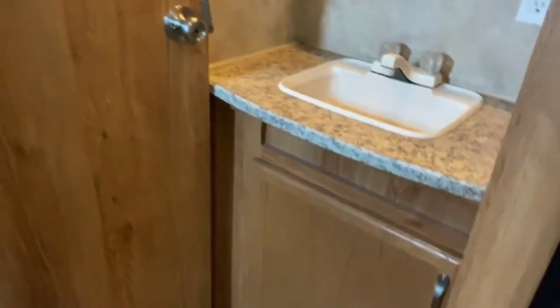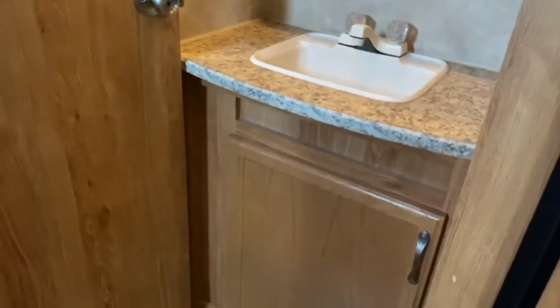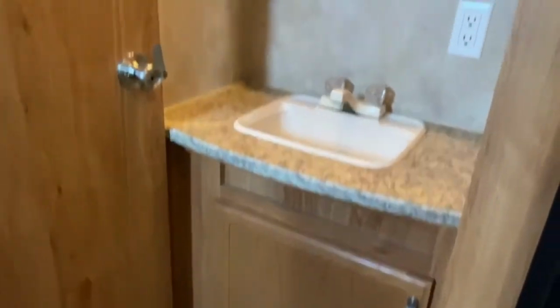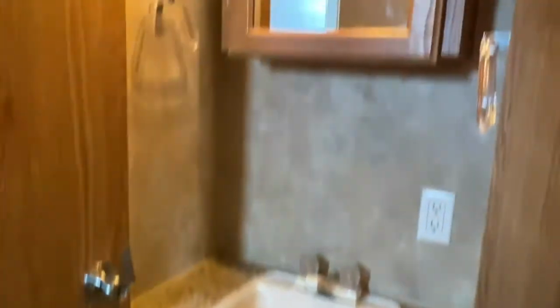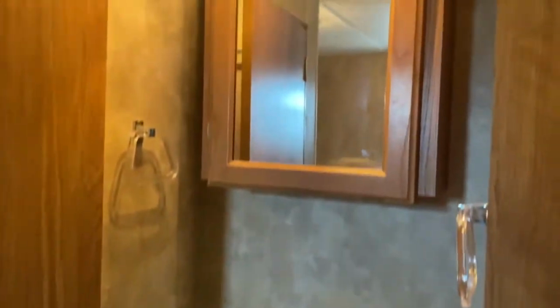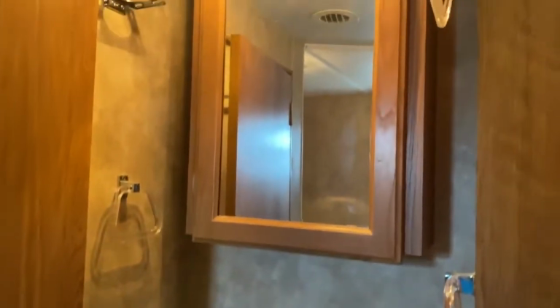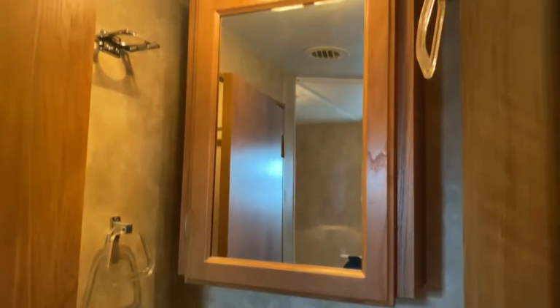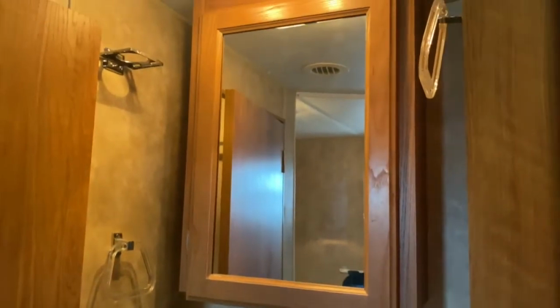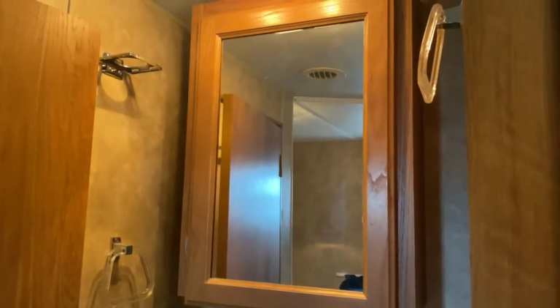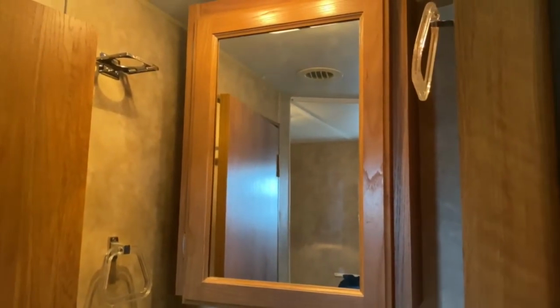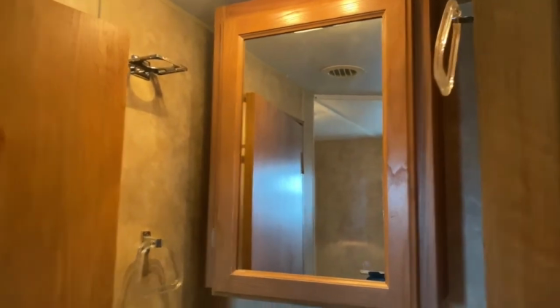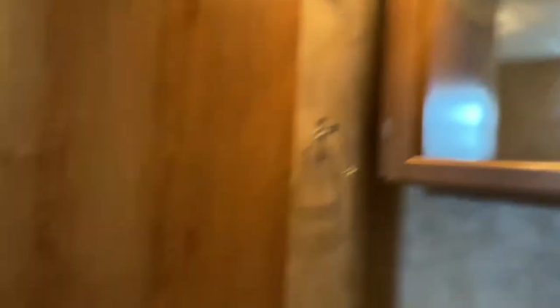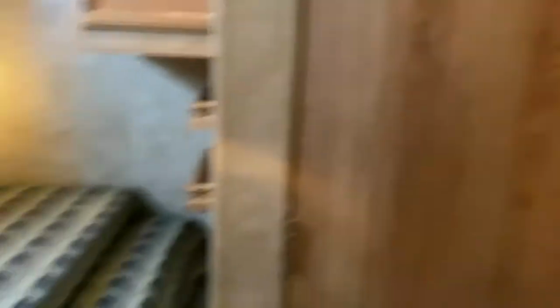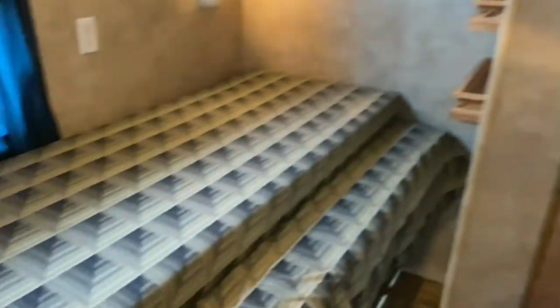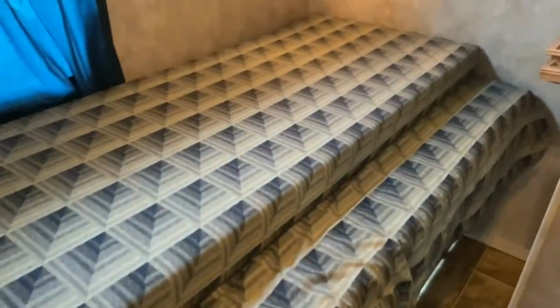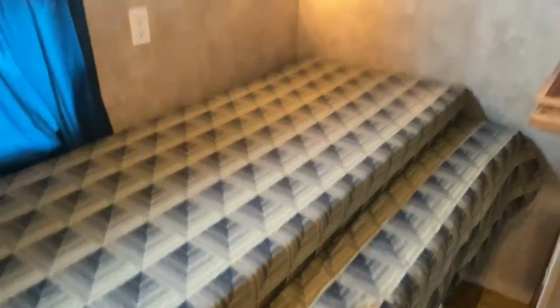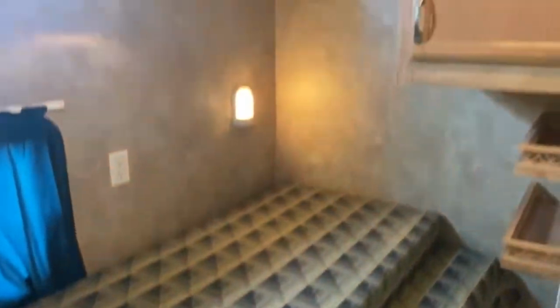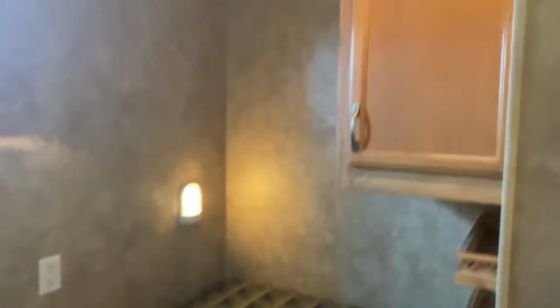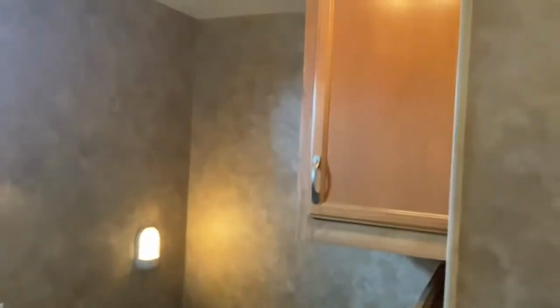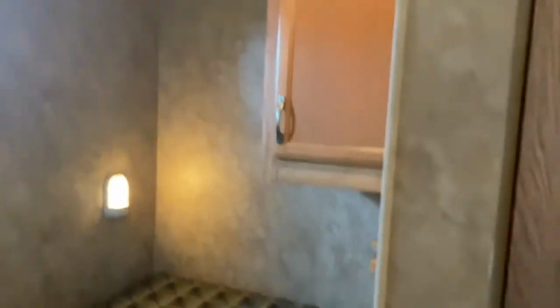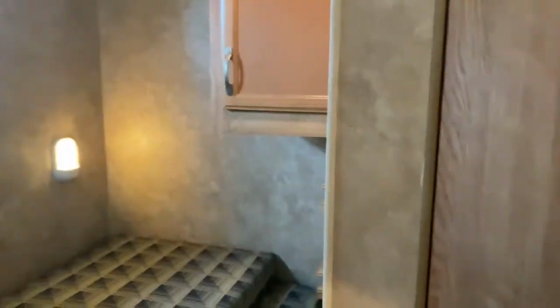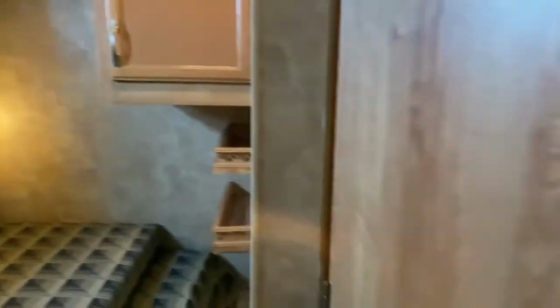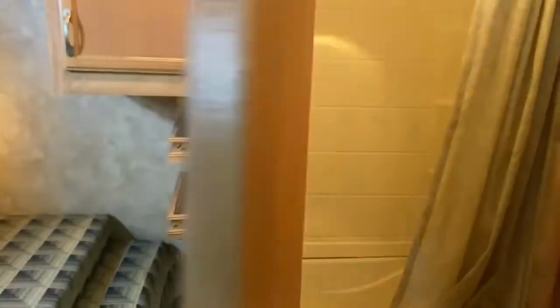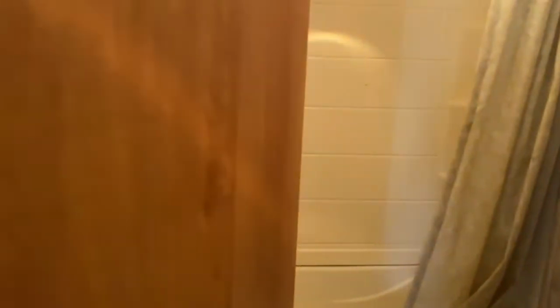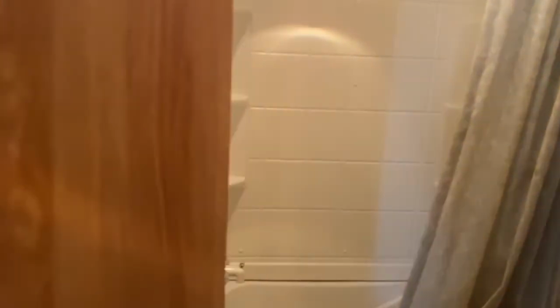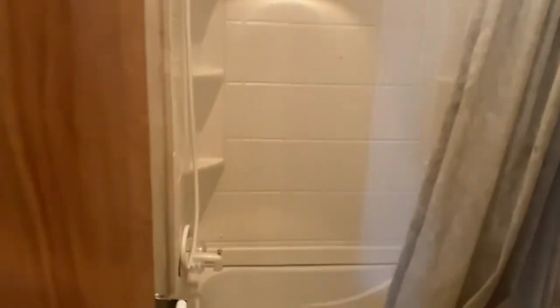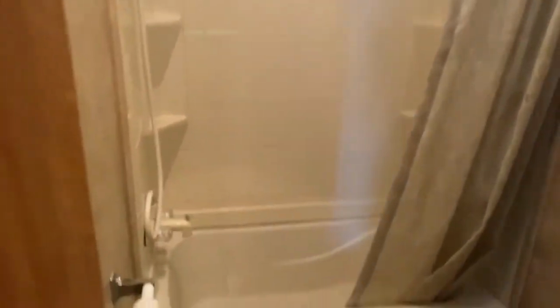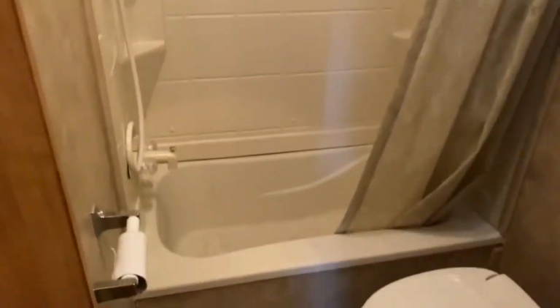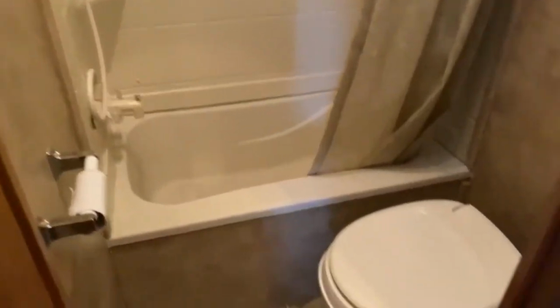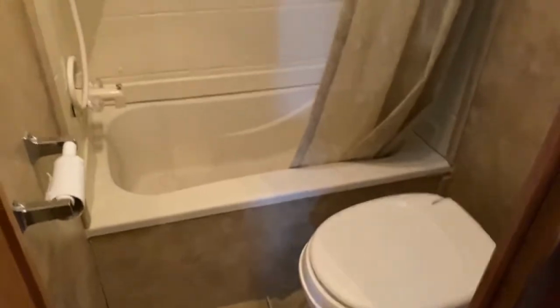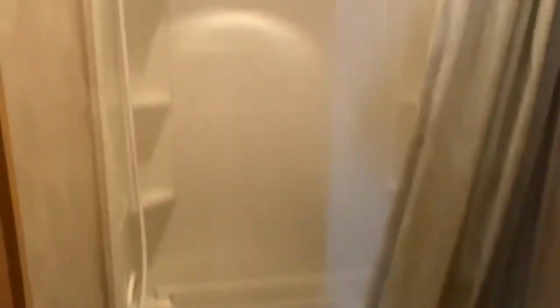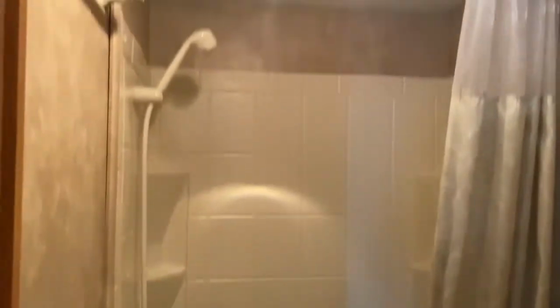Got a vanity right here with storage underneath and storage as a medicine cabinet, your bunk space, and in the bathroom you've got a full shower with a tub and of course your toilet.